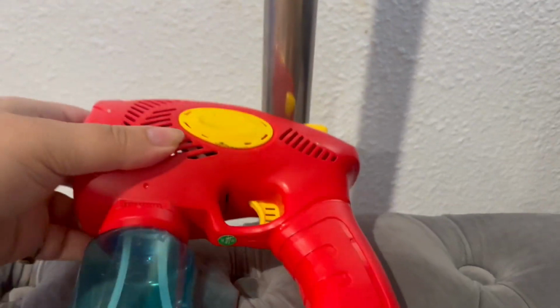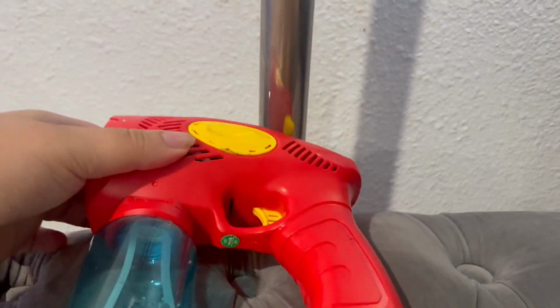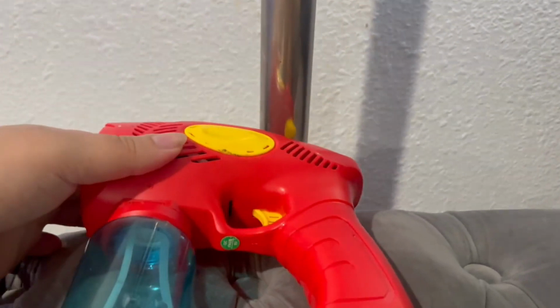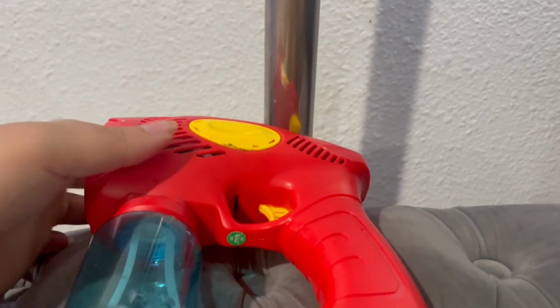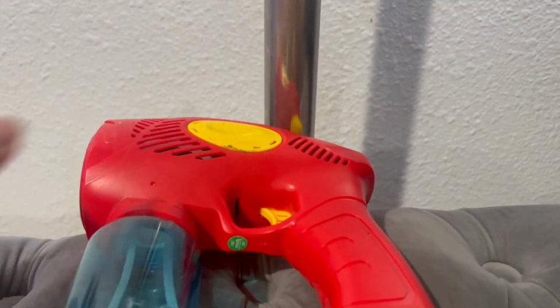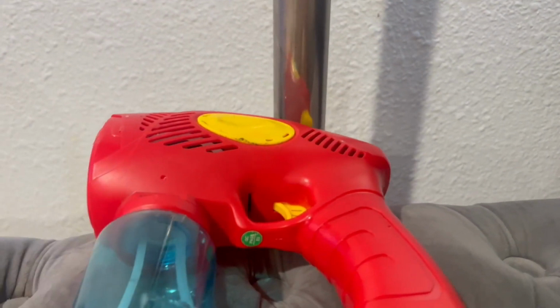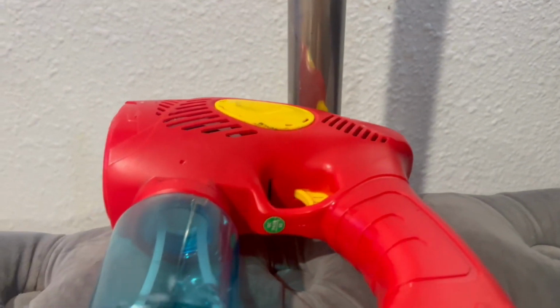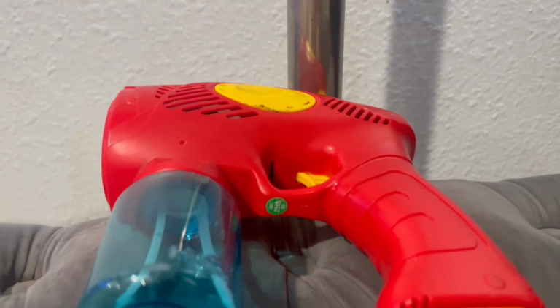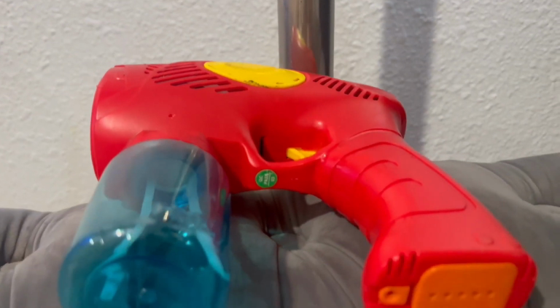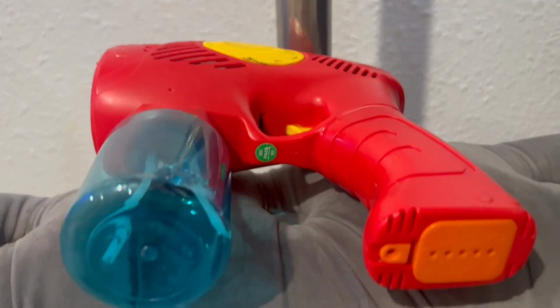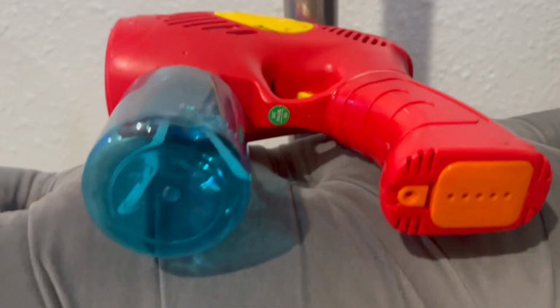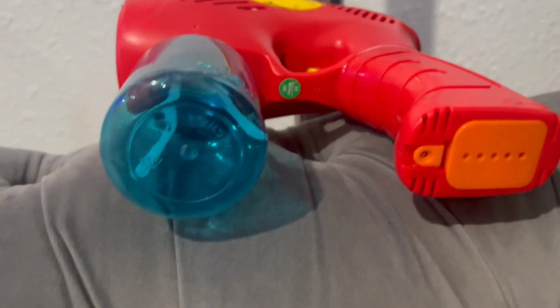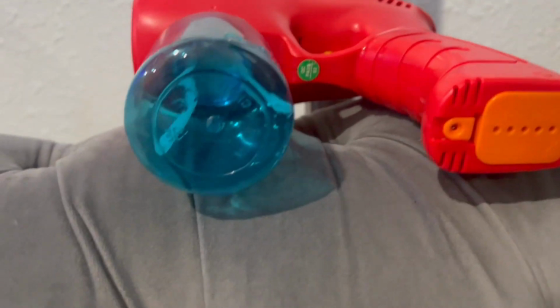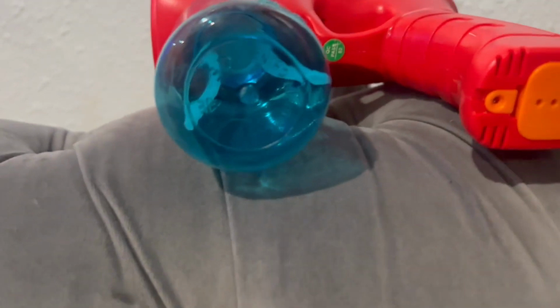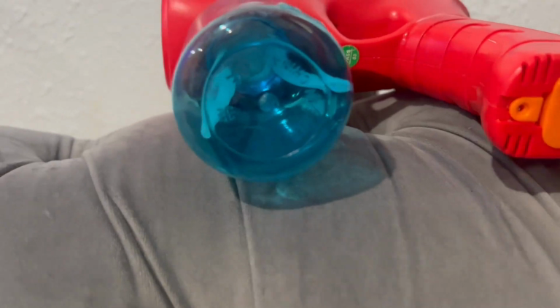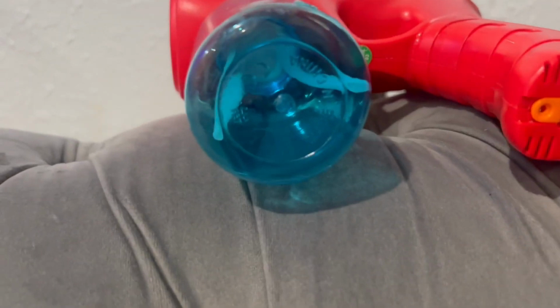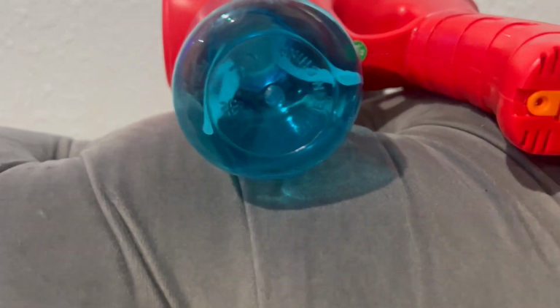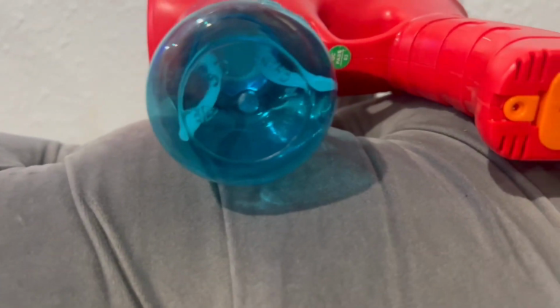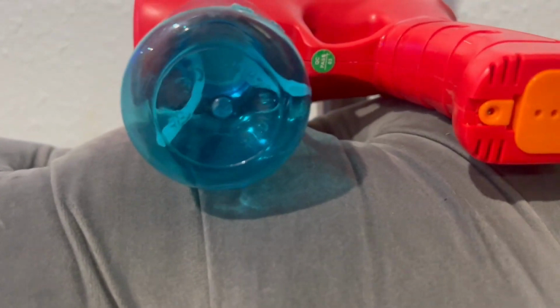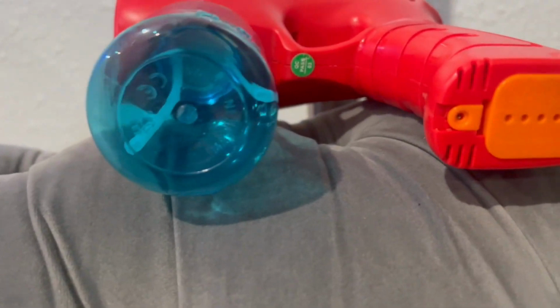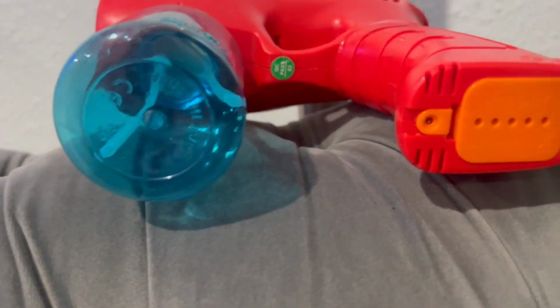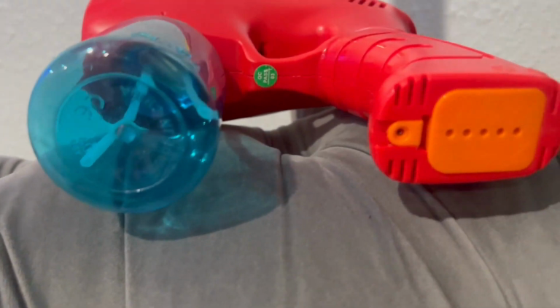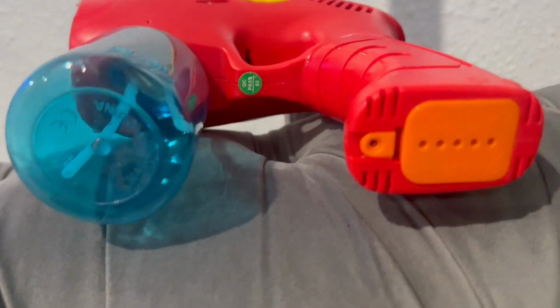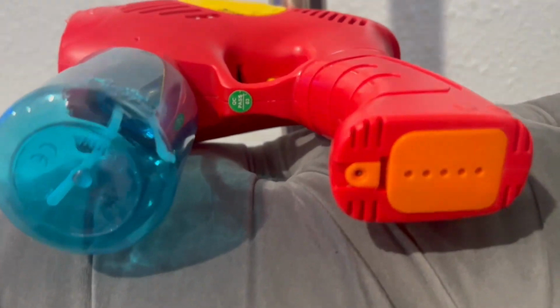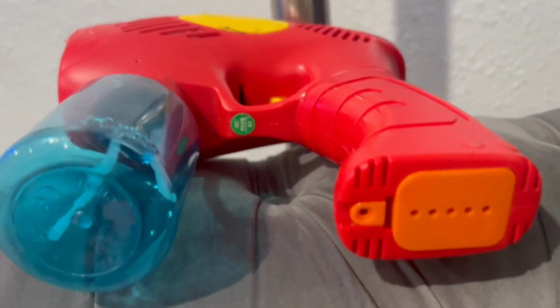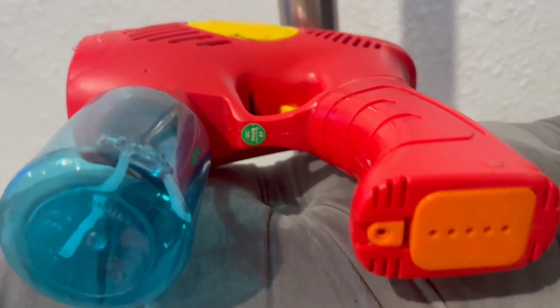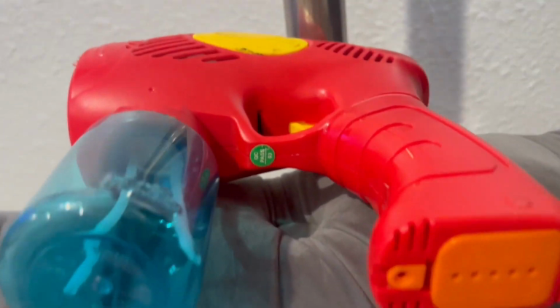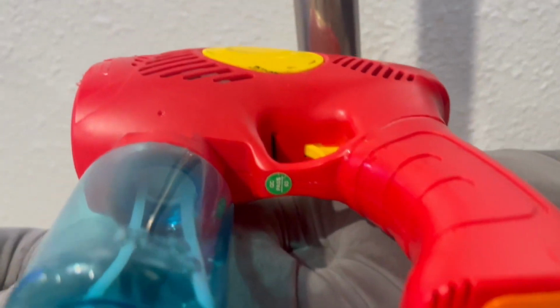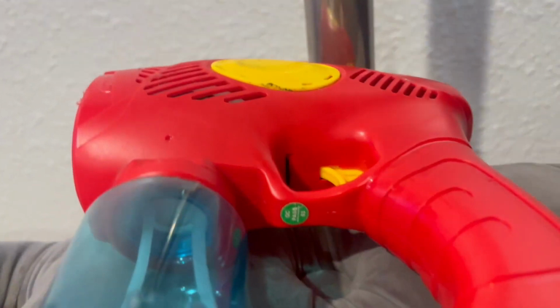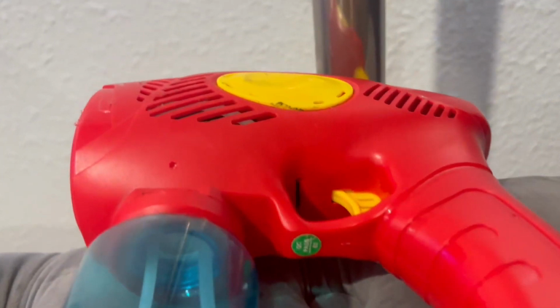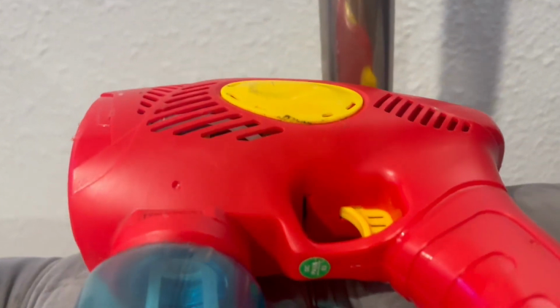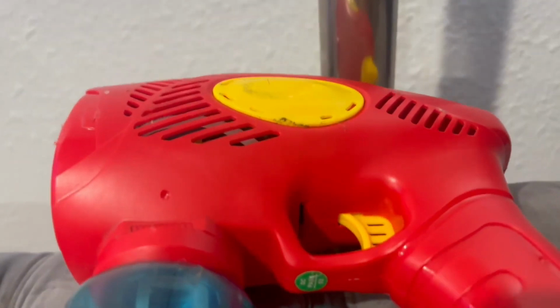This set encourages social play and sharing, allowing kids to have friendly bubble blasting competitions or collaborate to create mesmerizing bubble displays.